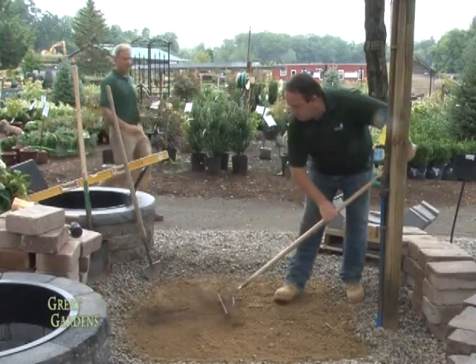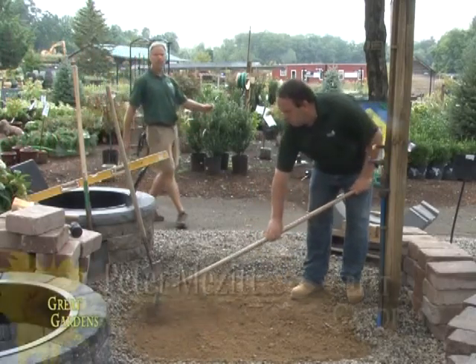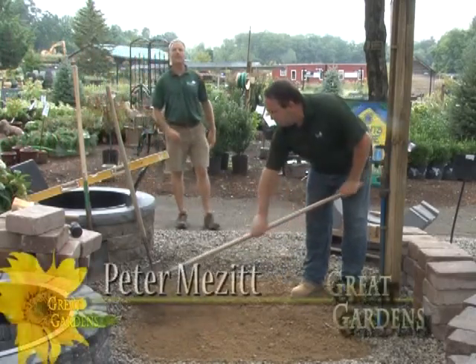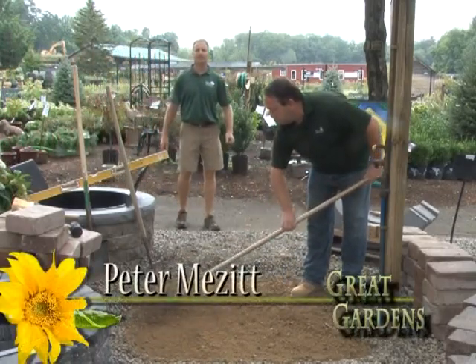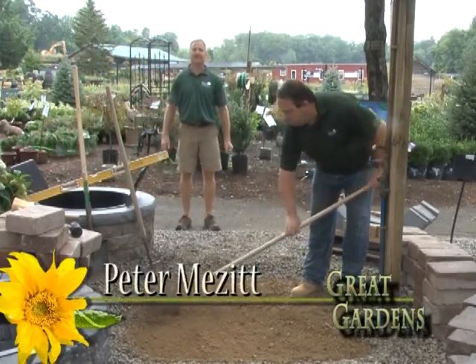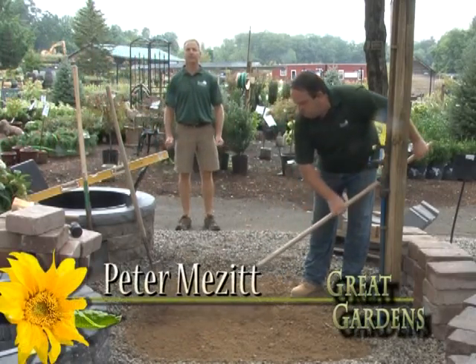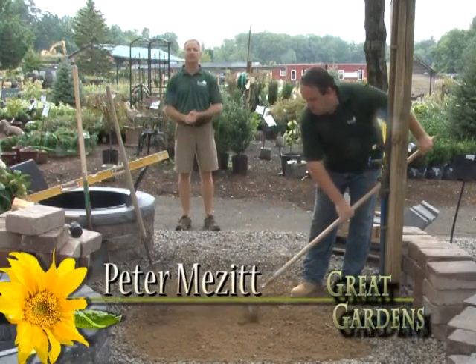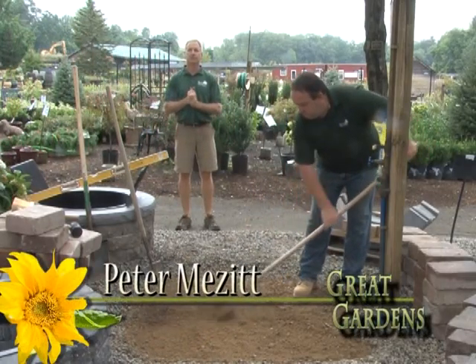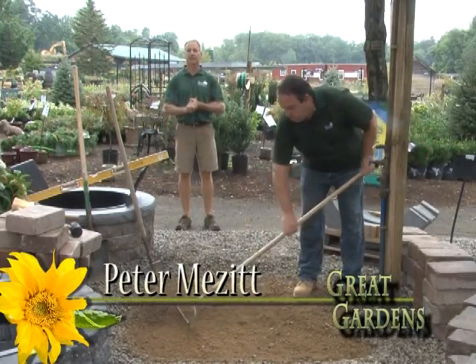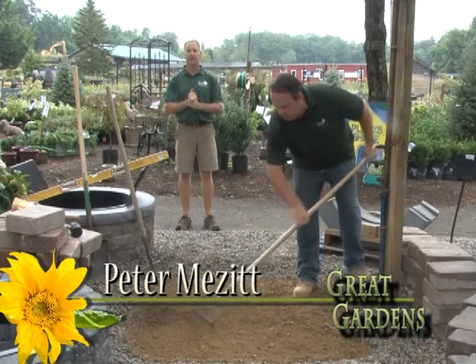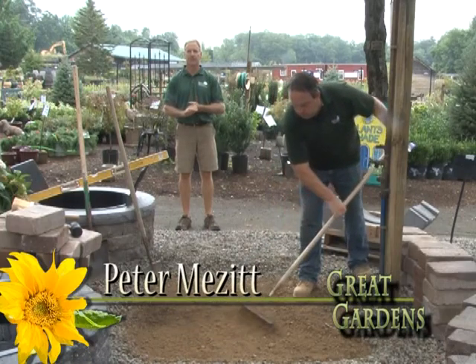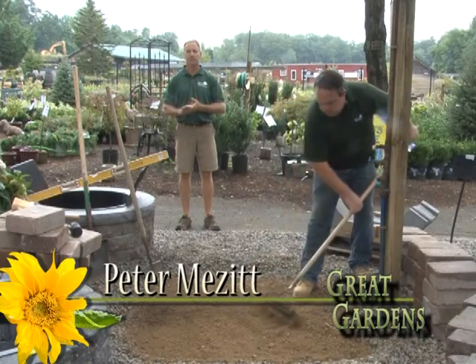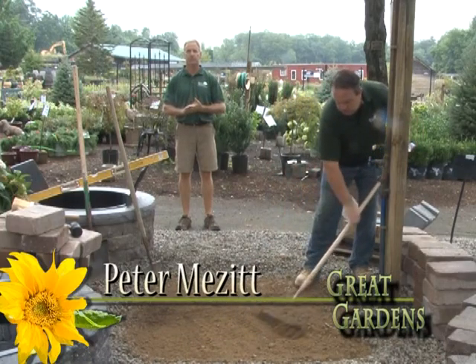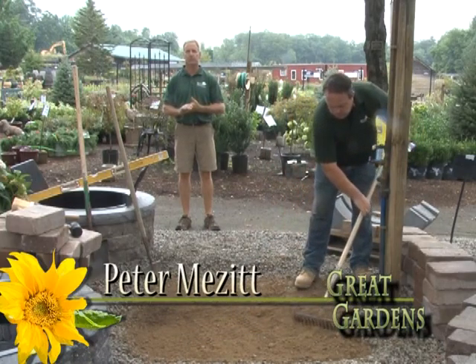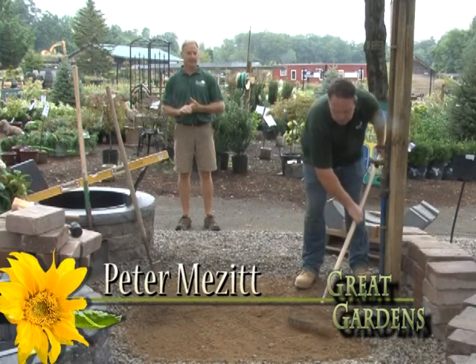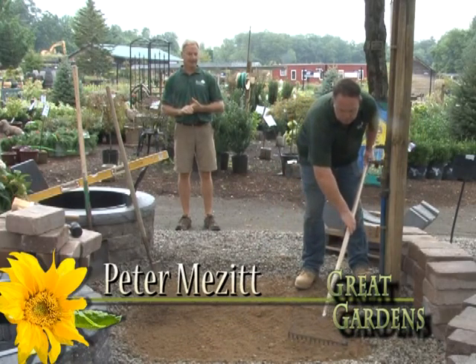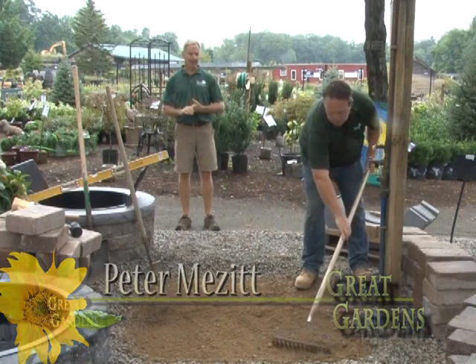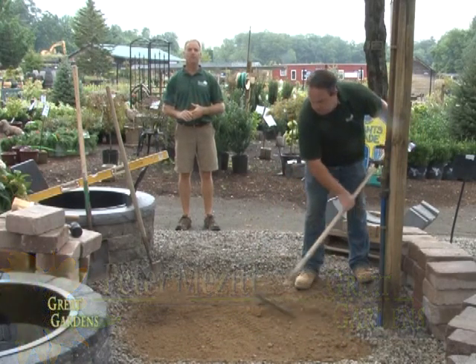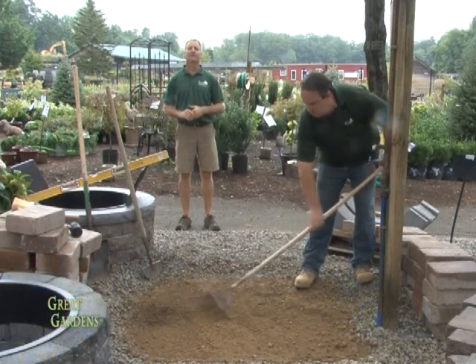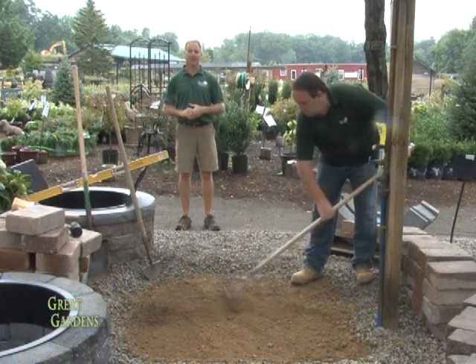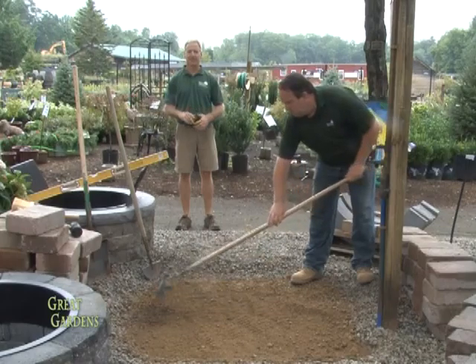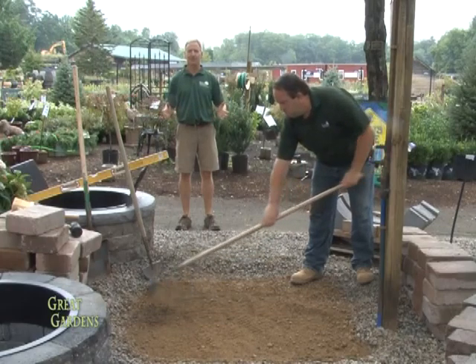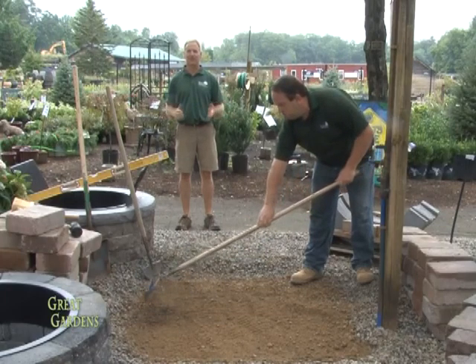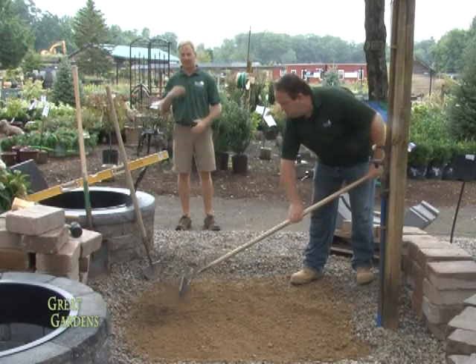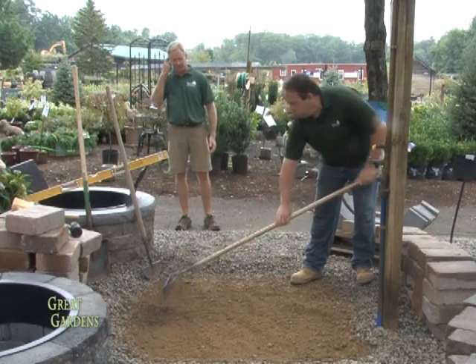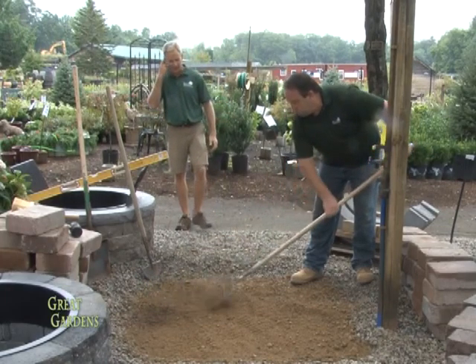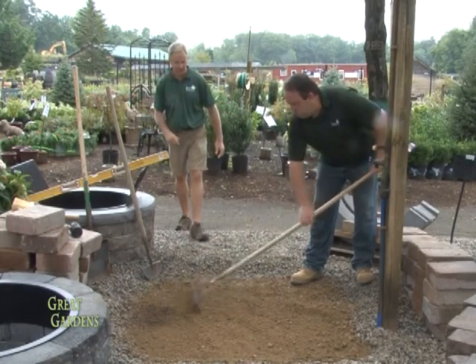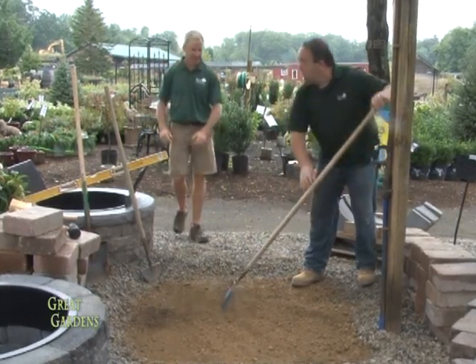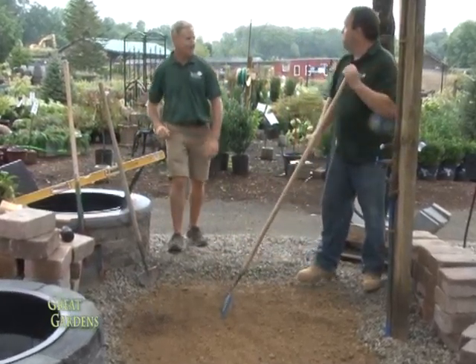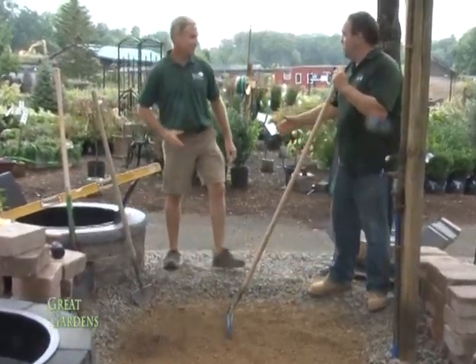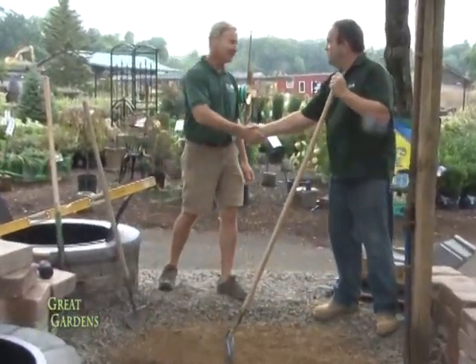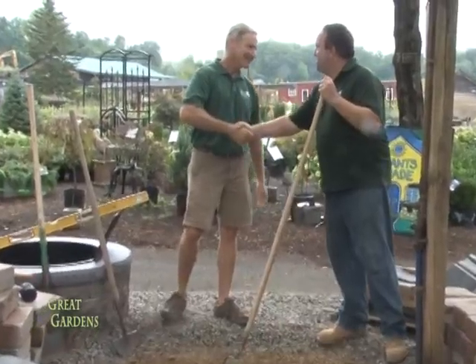Hello, welcome to Great Gardens. This week we're going to talk to Brian Scanlon, our hardscape specialist here at Western Nurseries, about how to build a fire pit. Everybody wants a fire pit in their backyard and Brian's our expert. How you doing, Brian? Morning, Peter. Good to see you.